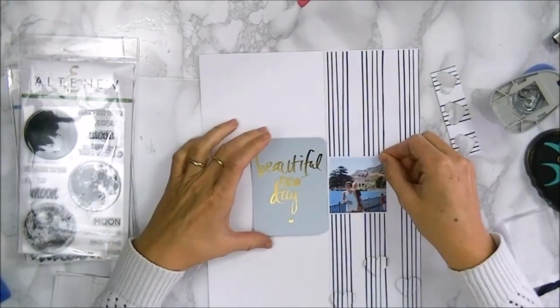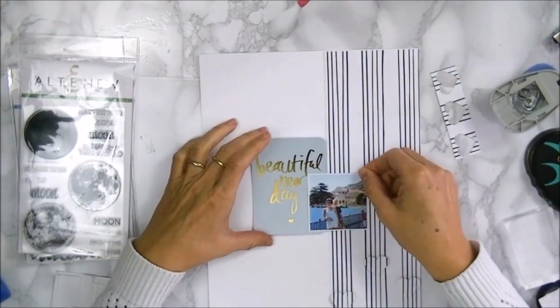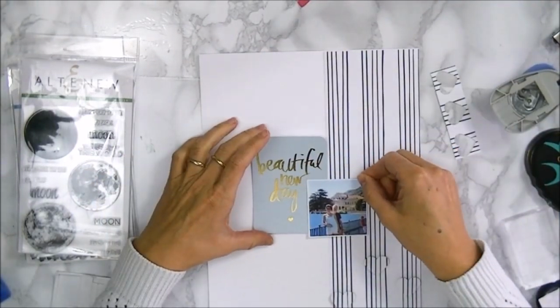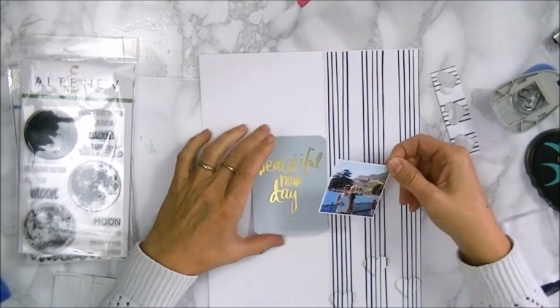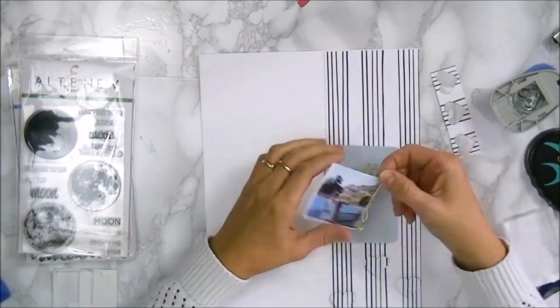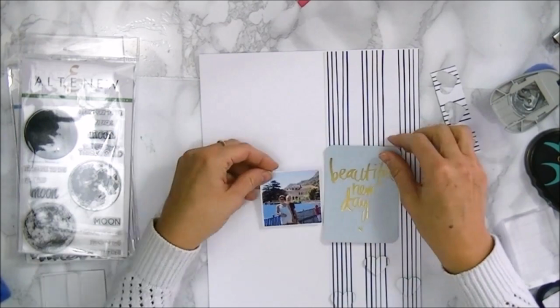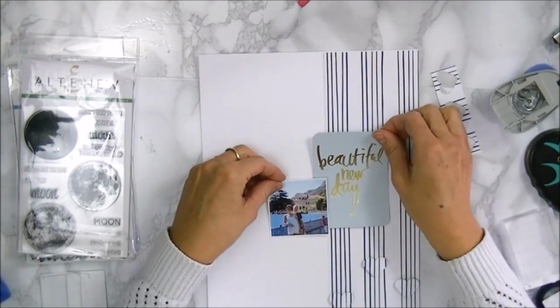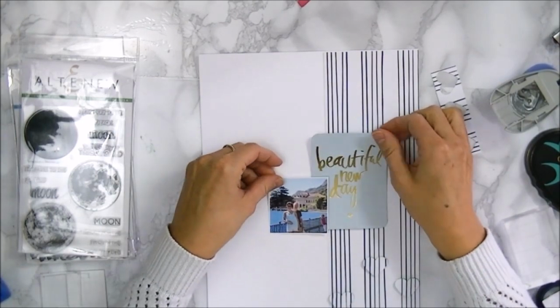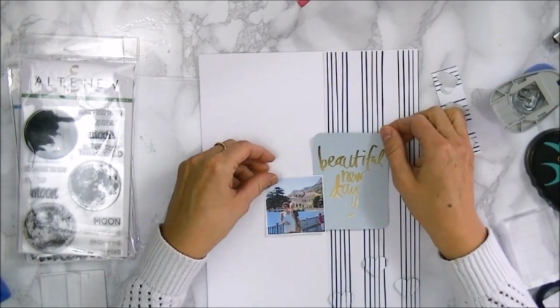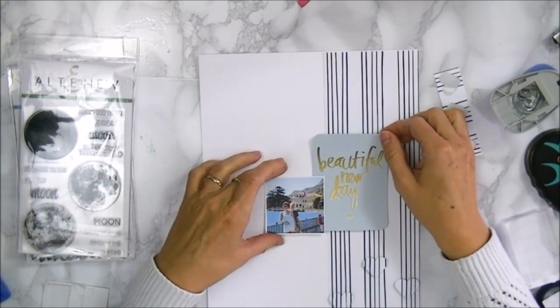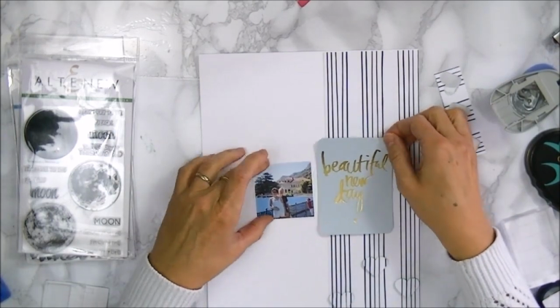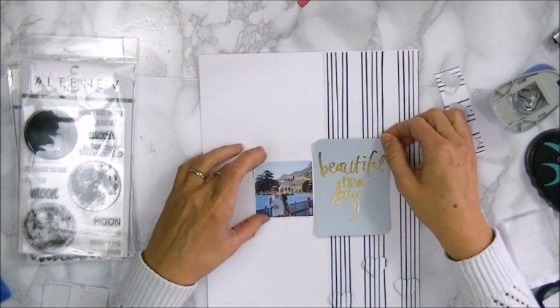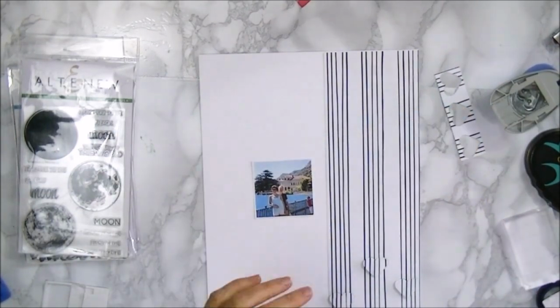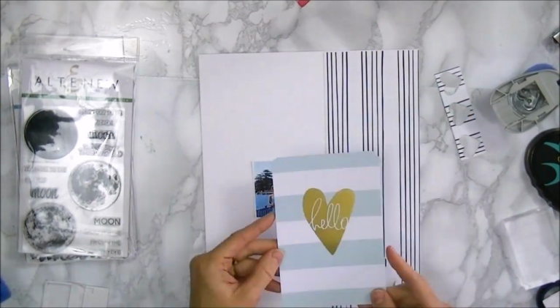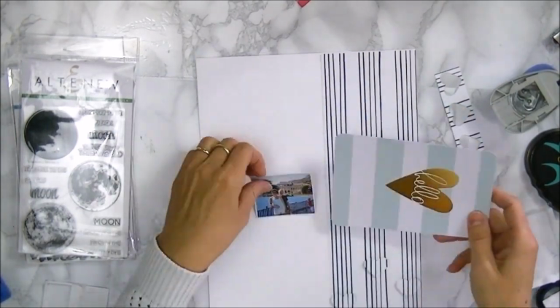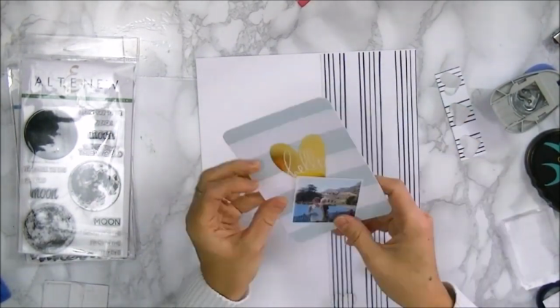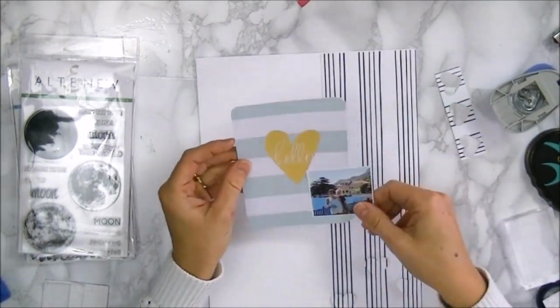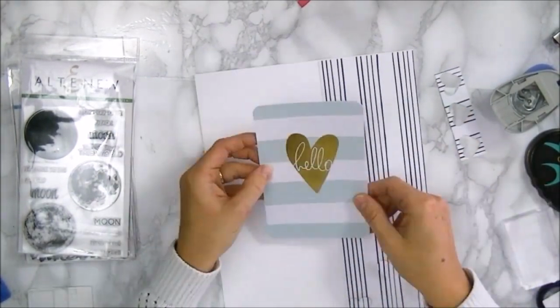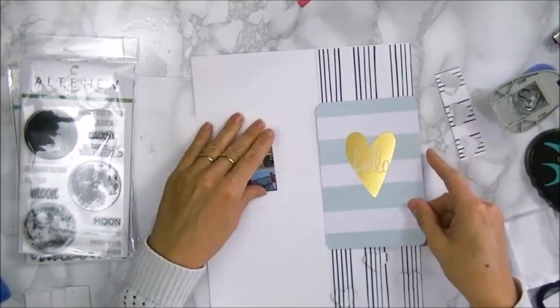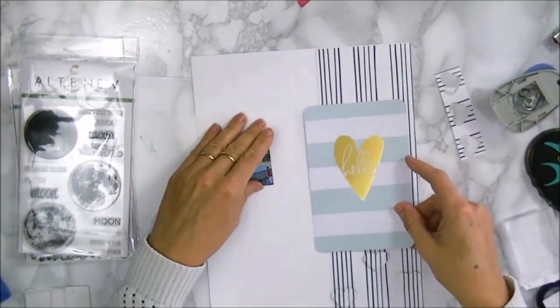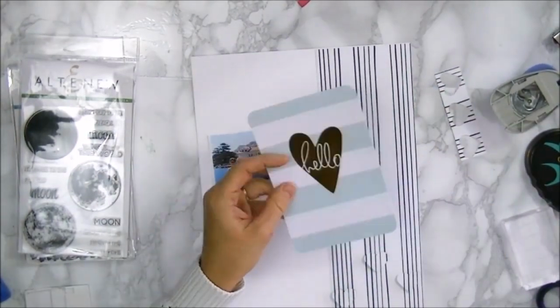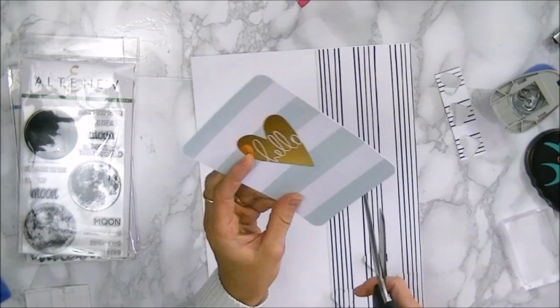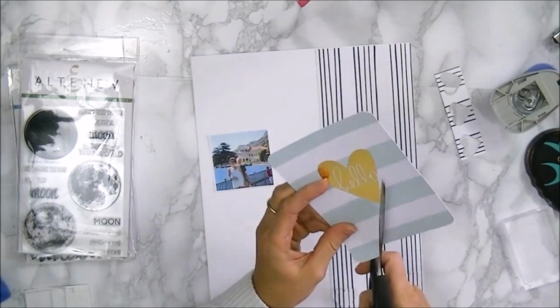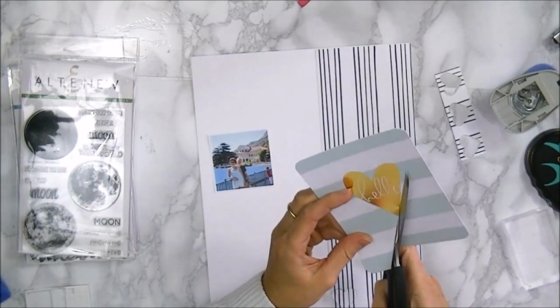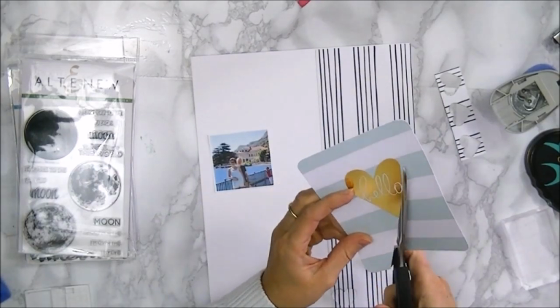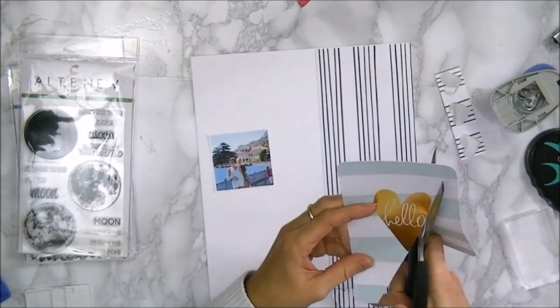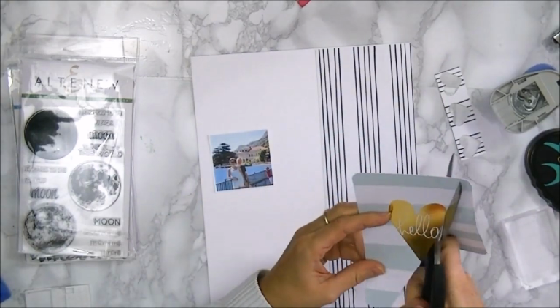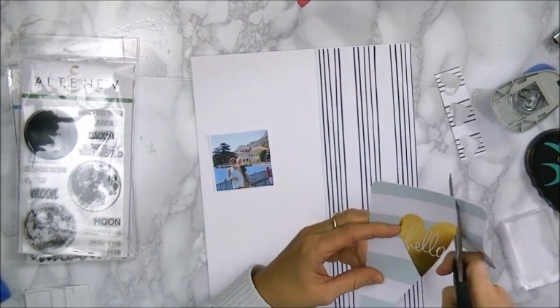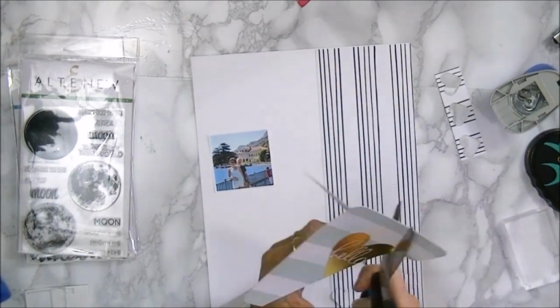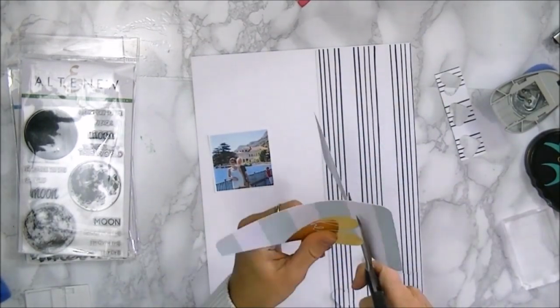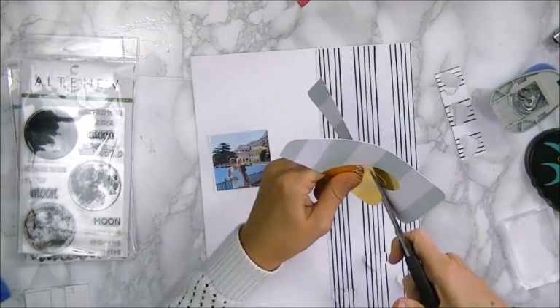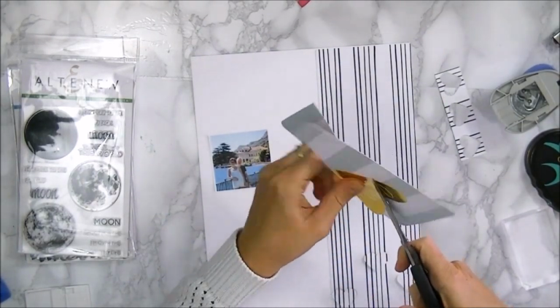Here I'm just playing around with all the elements I pulled out just to see how I will work with these elements. Some I'll use, some I'll cut up like this card.